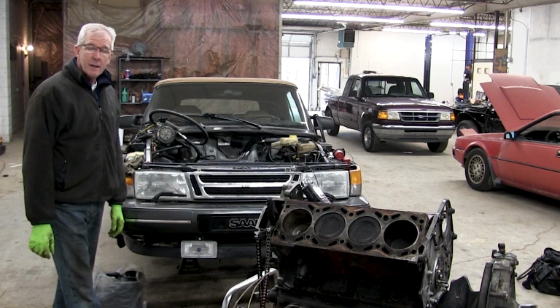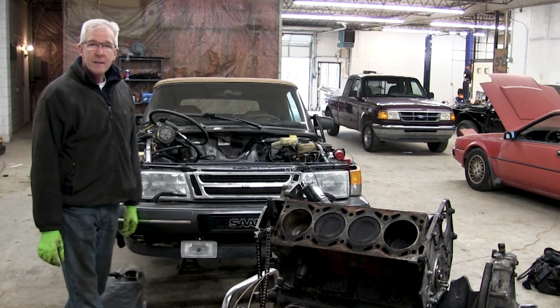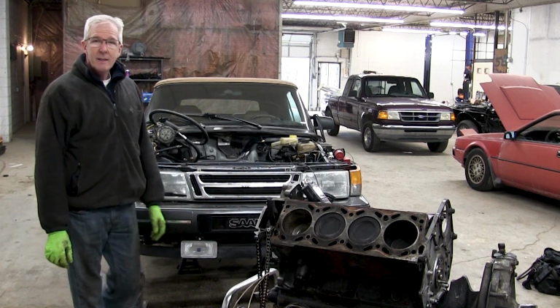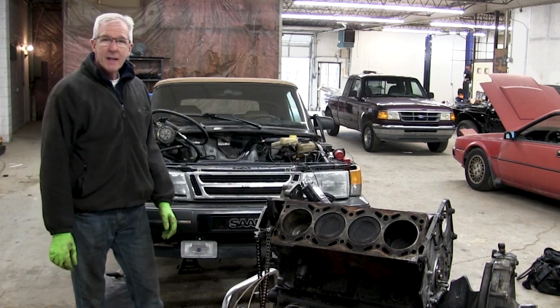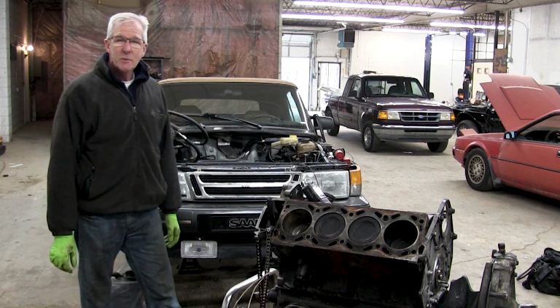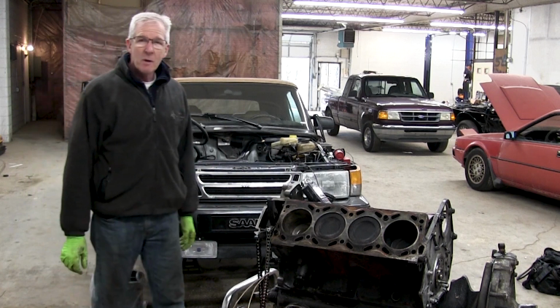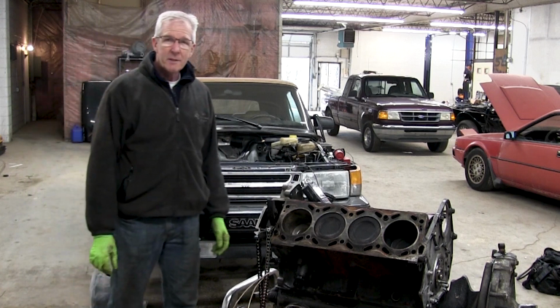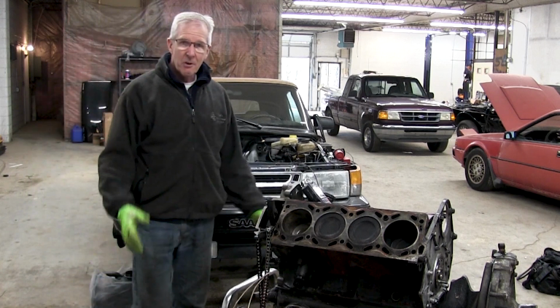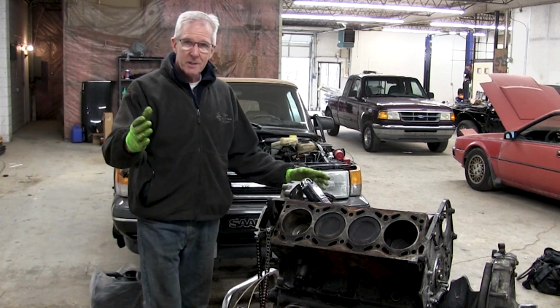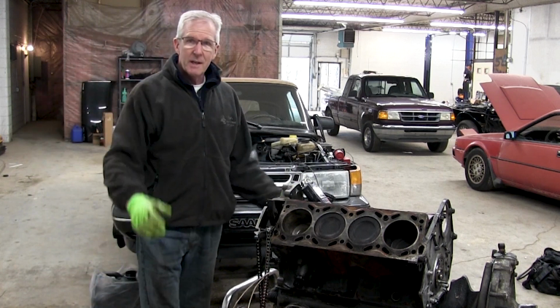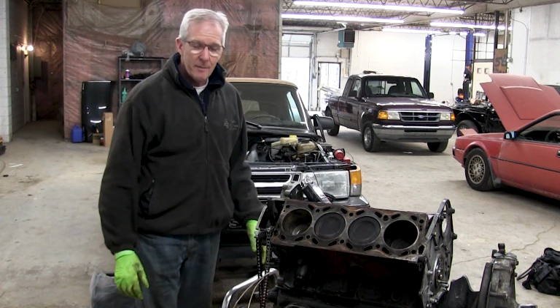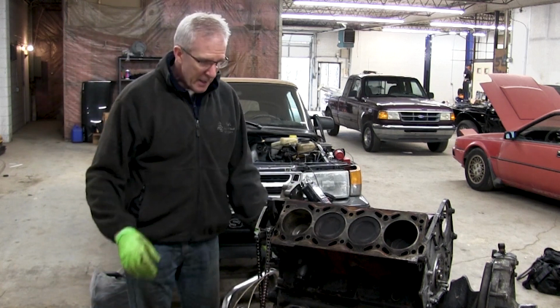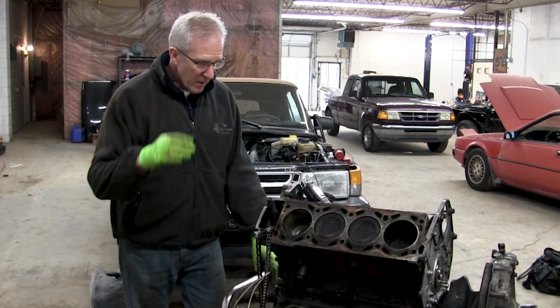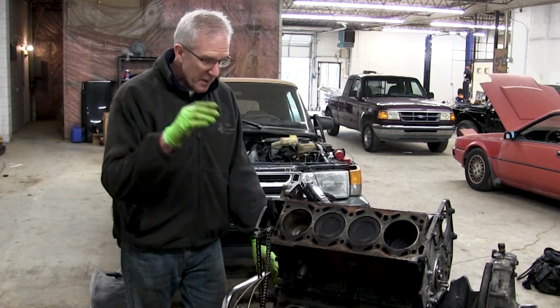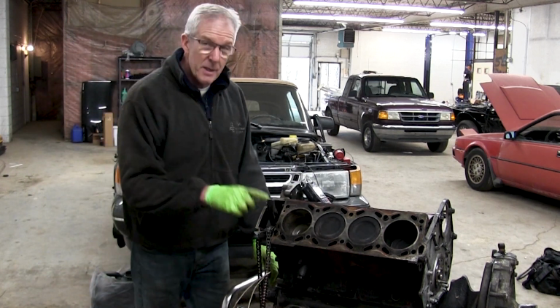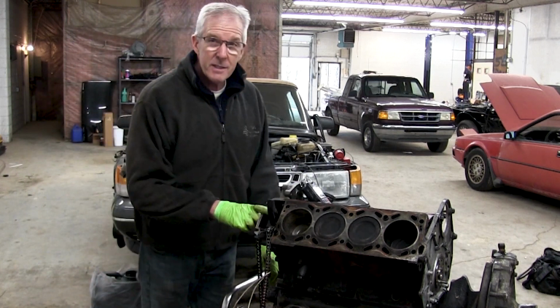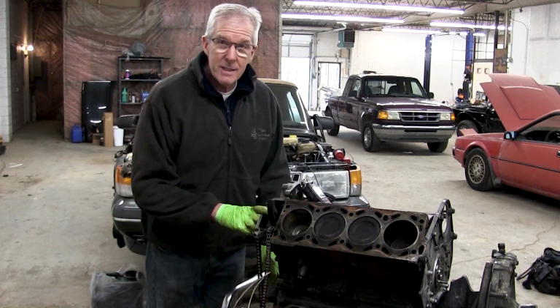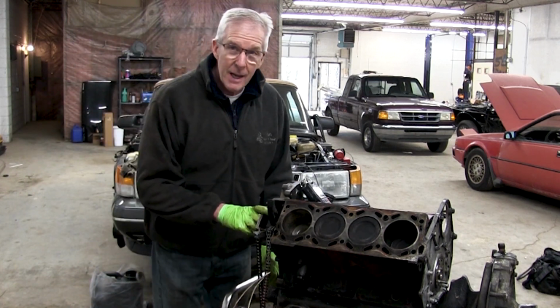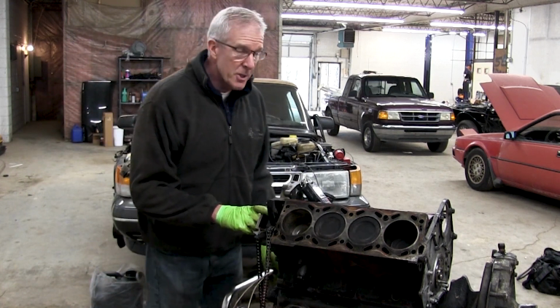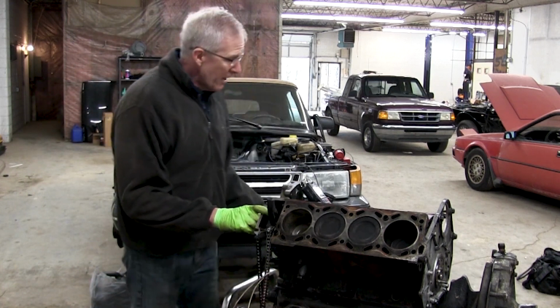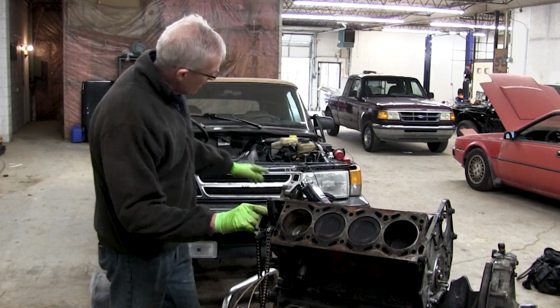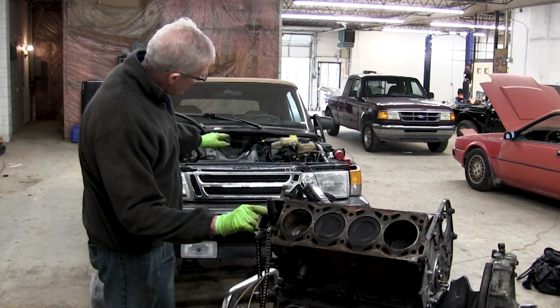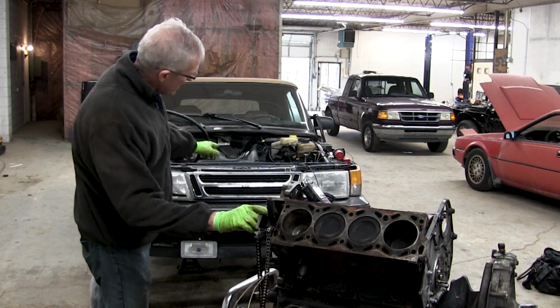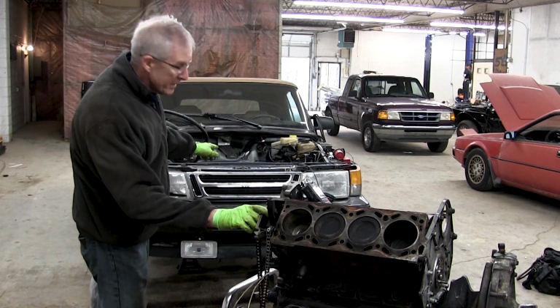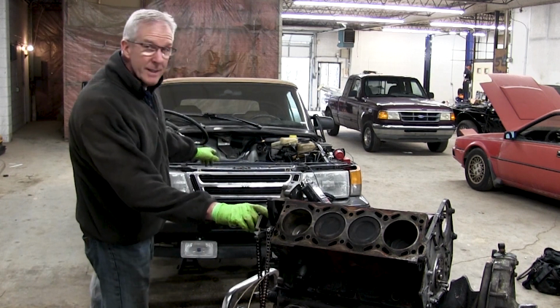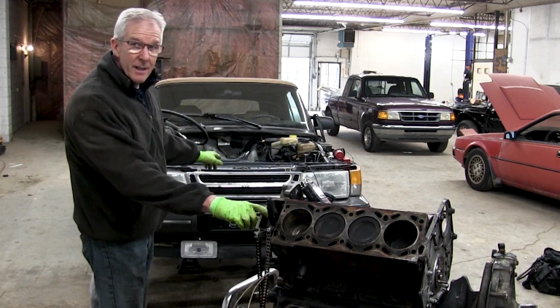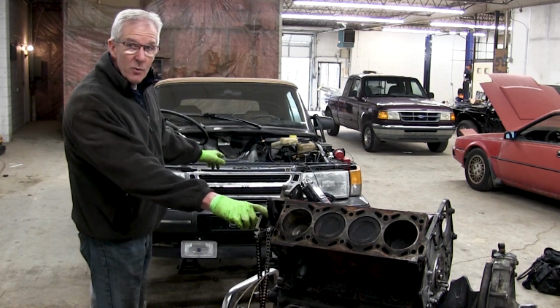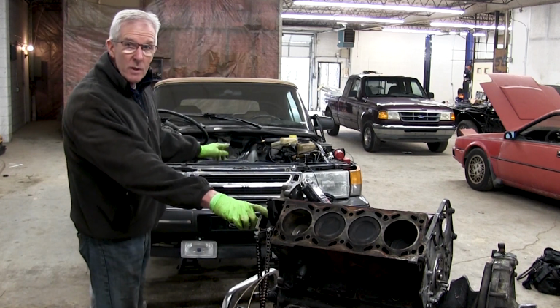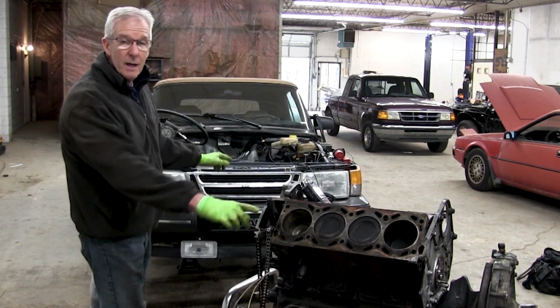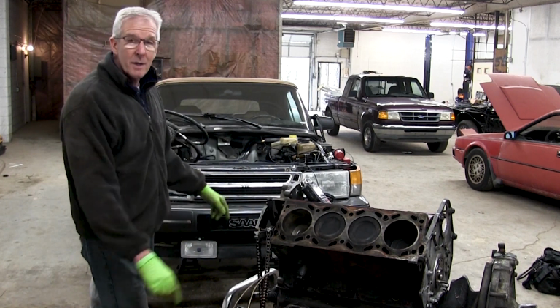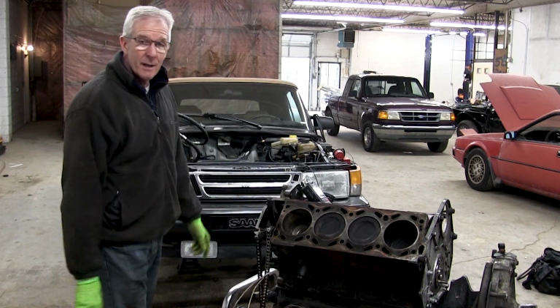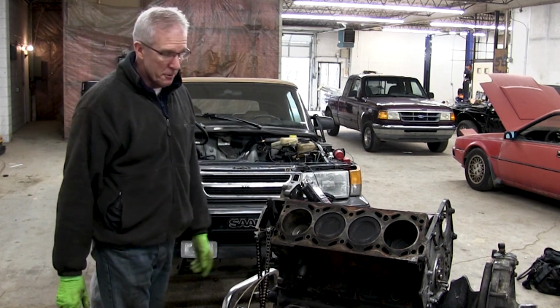Hey guys, welcome back to the garage. Glad to have you here. This is the engine out of this 1994 Saab 900.